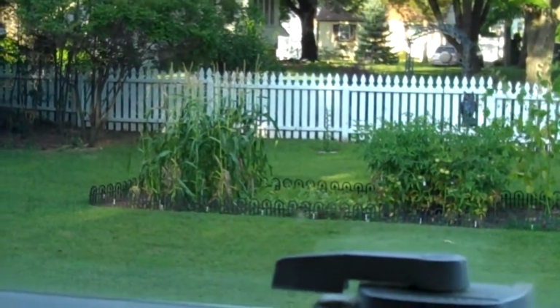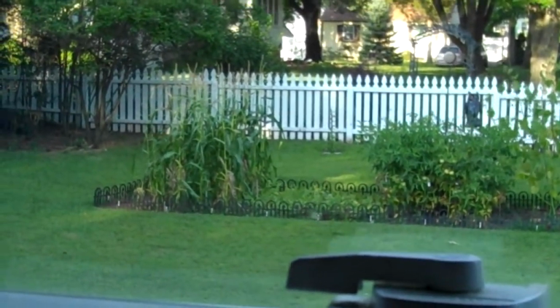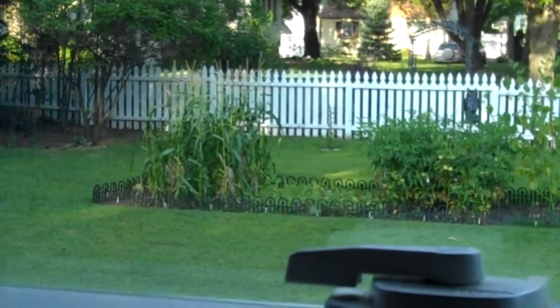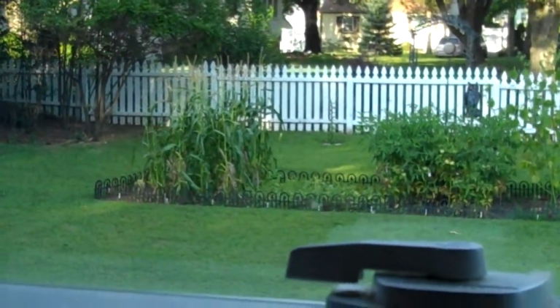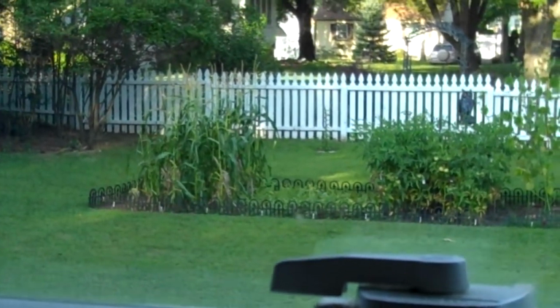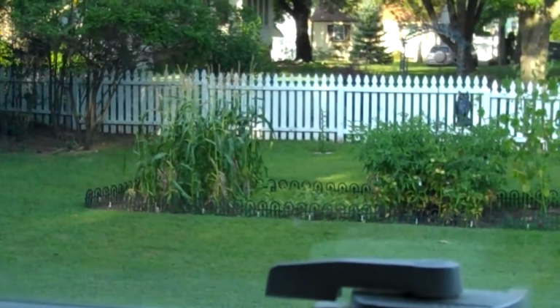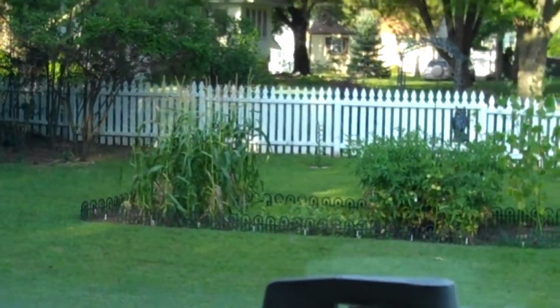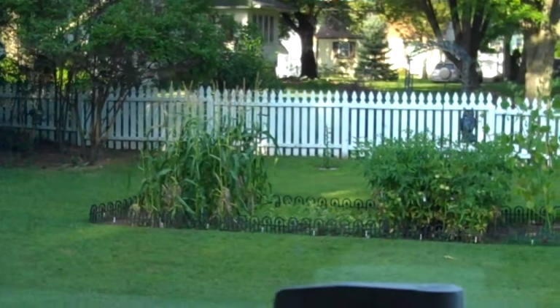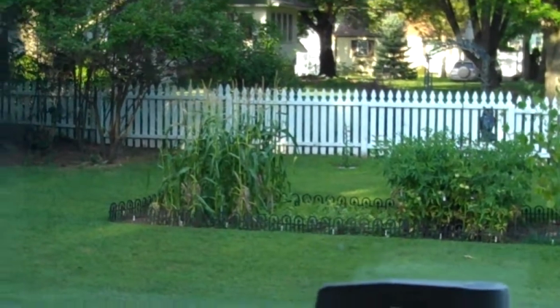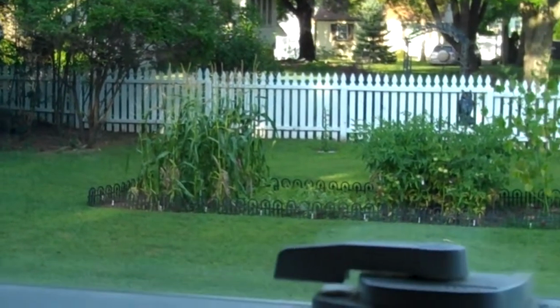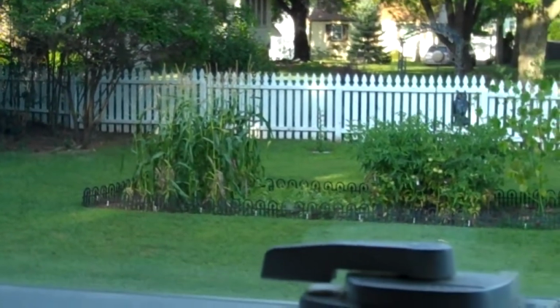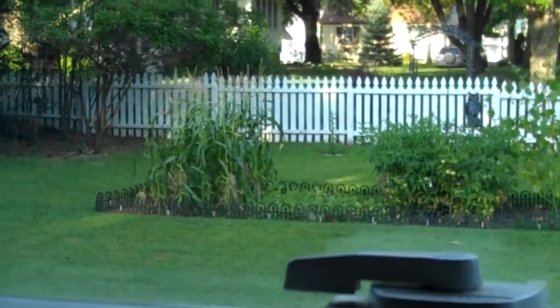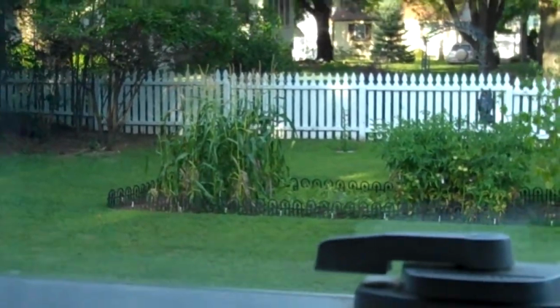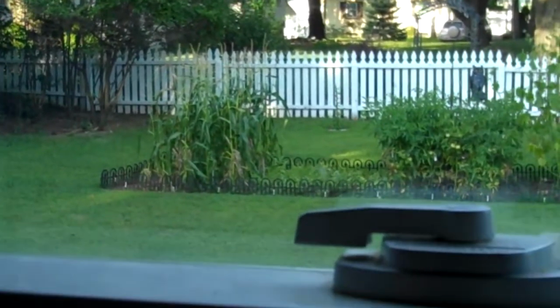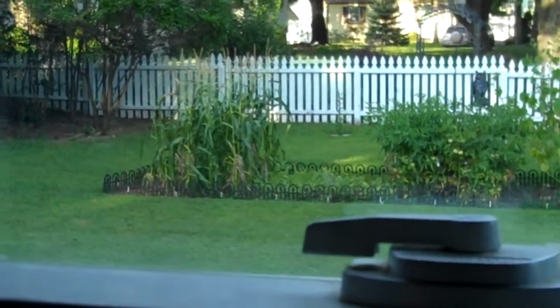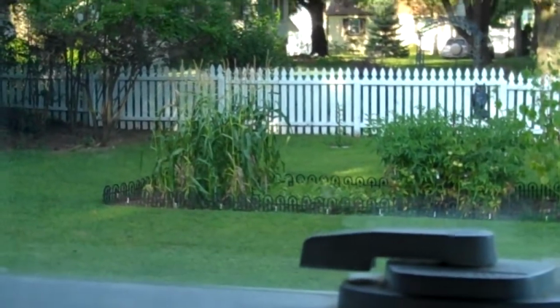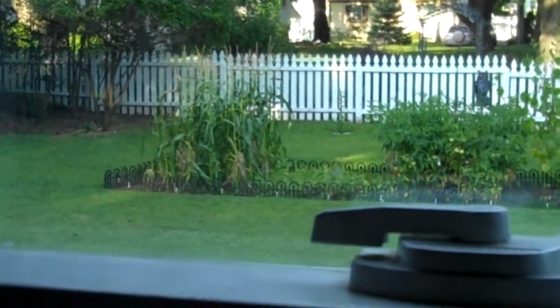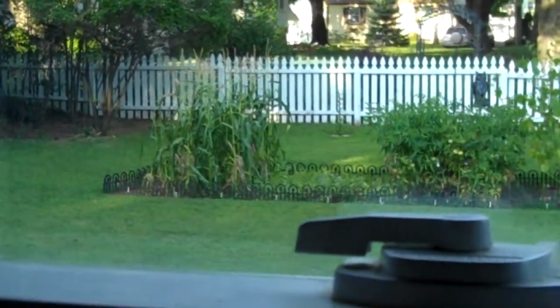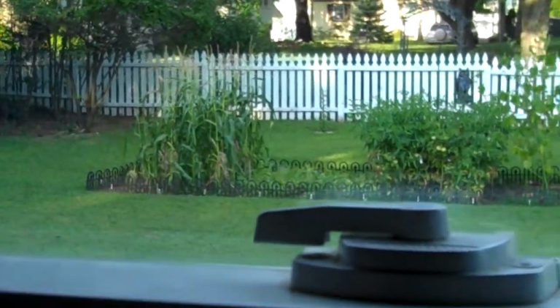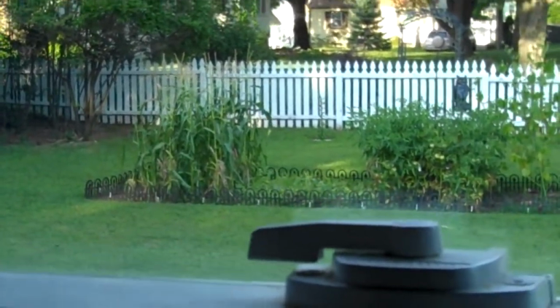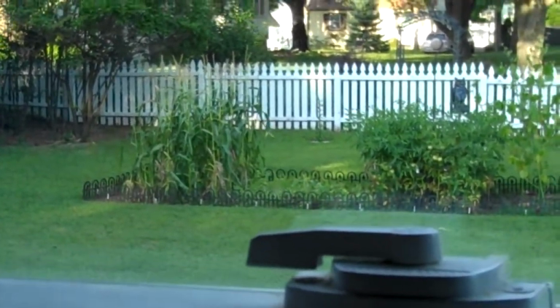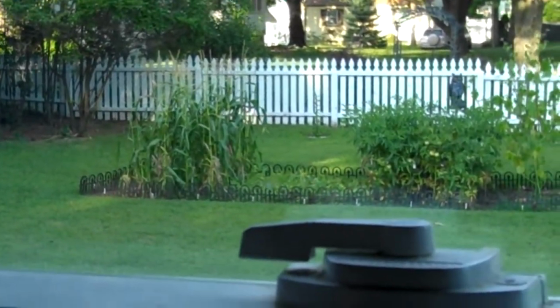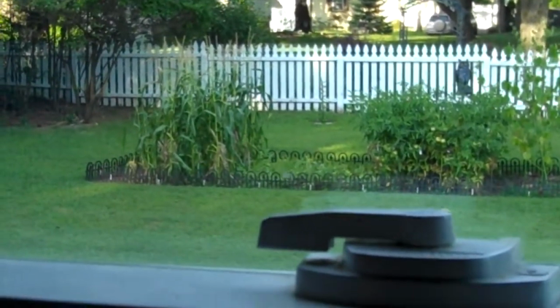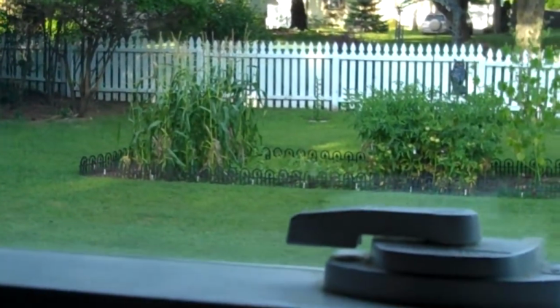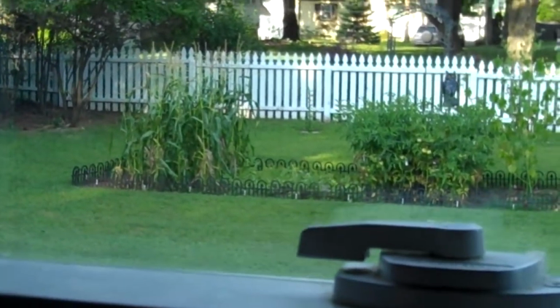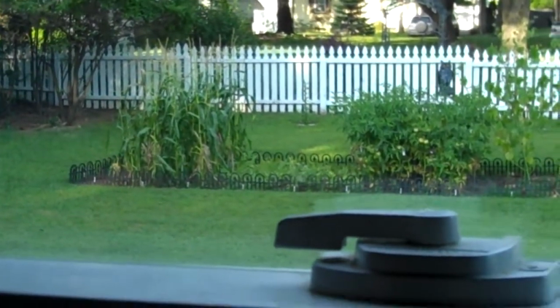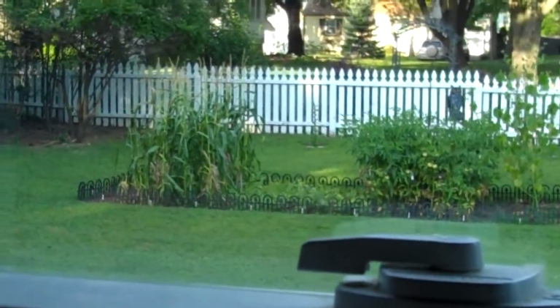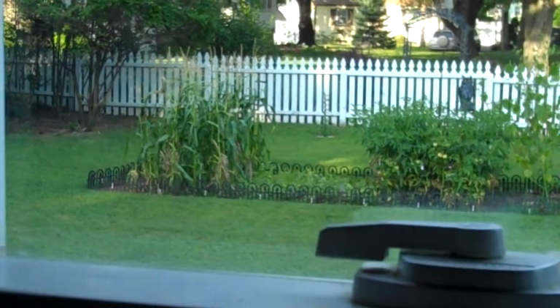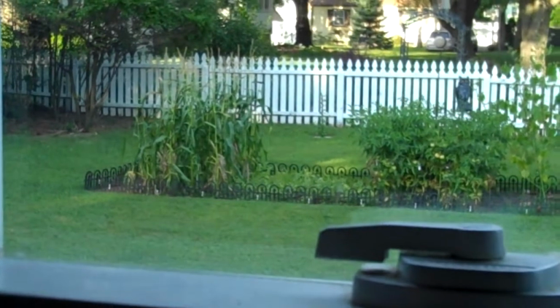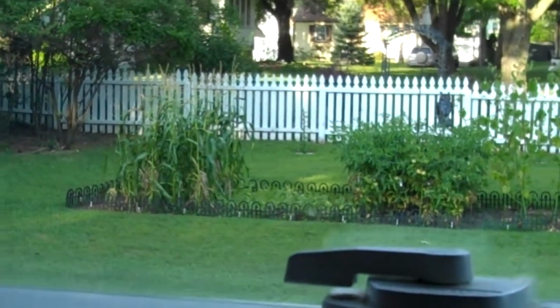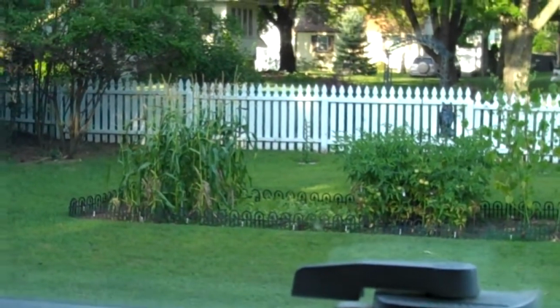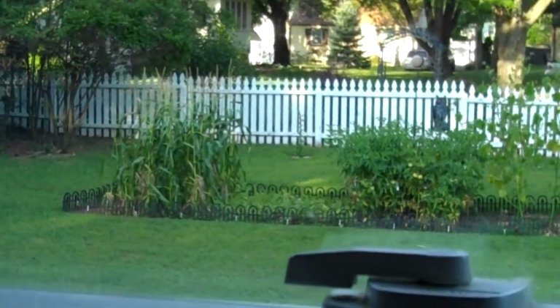Amy and I only had like half a corn, and I saved it because I knew they were starting to attack it more and more. The half a corn we did have was great.